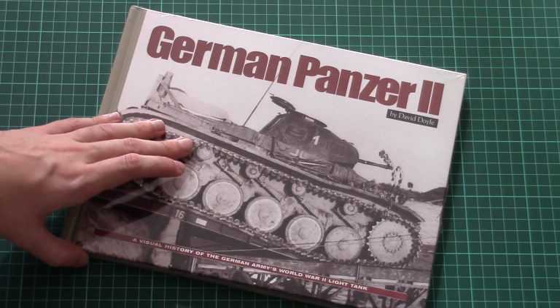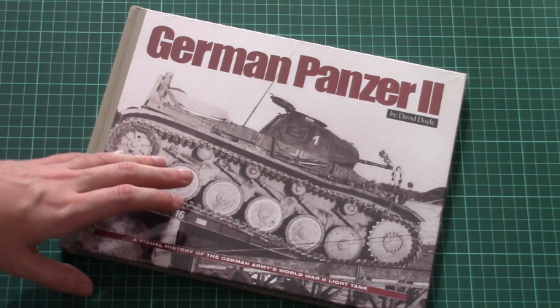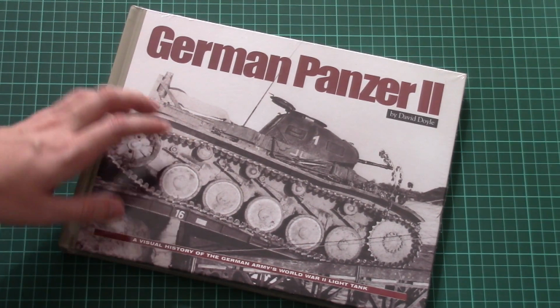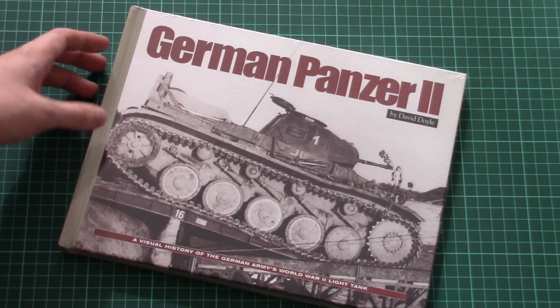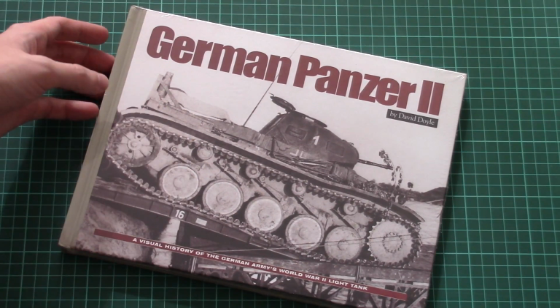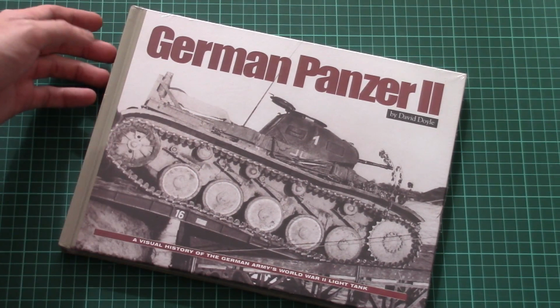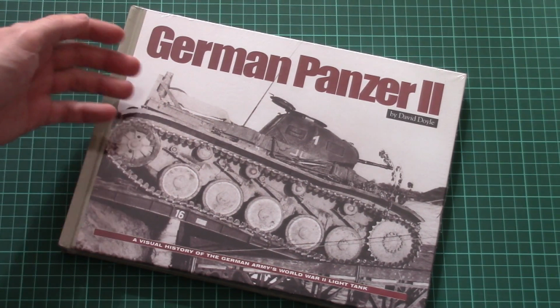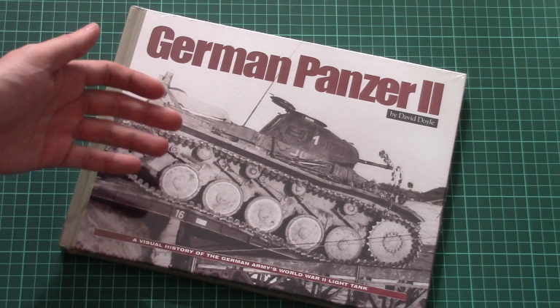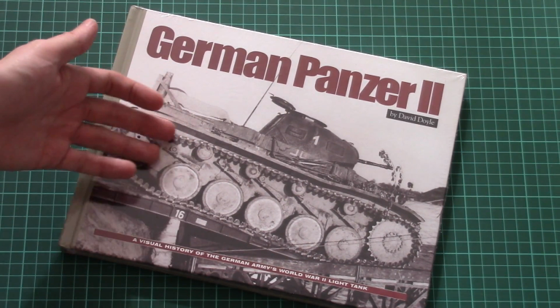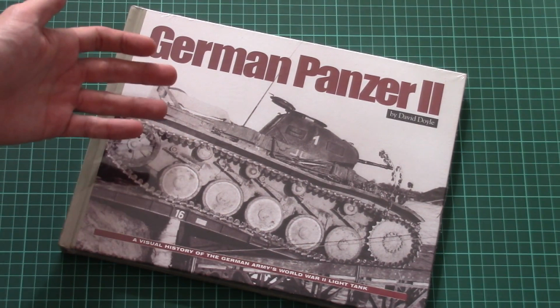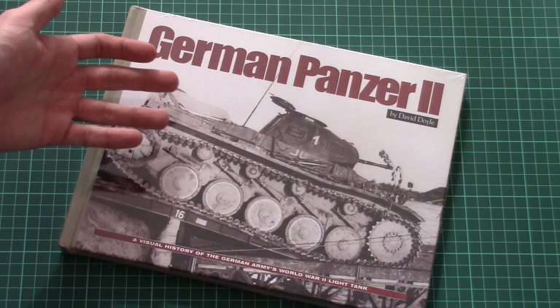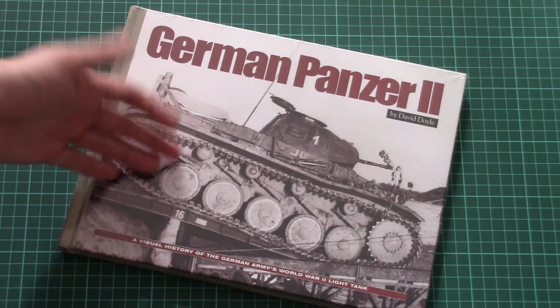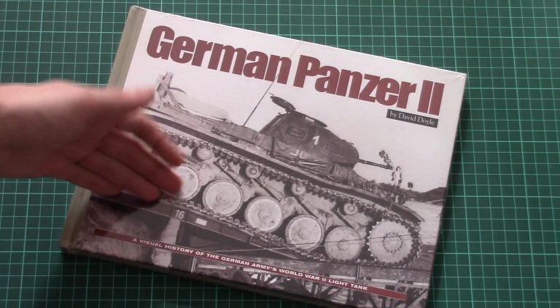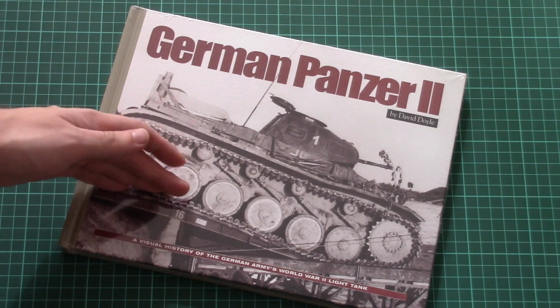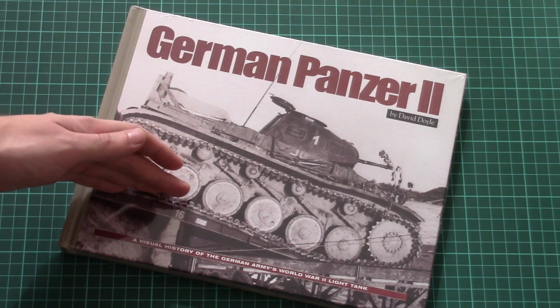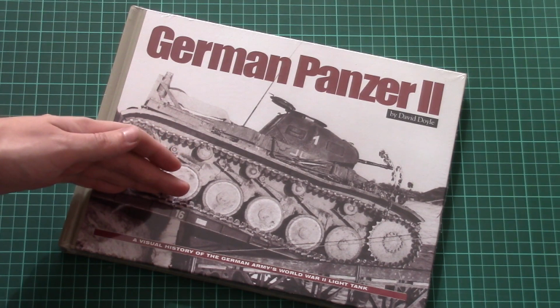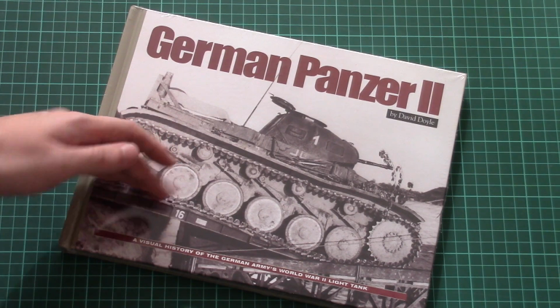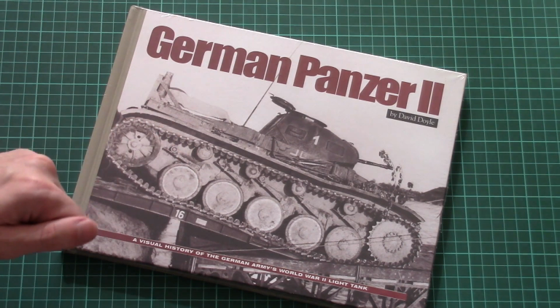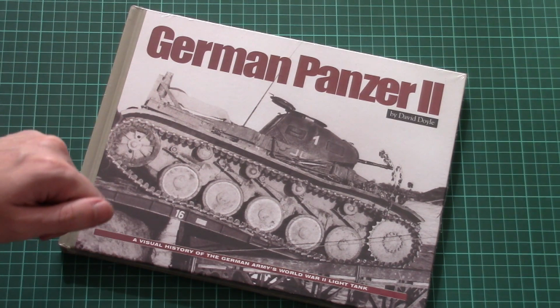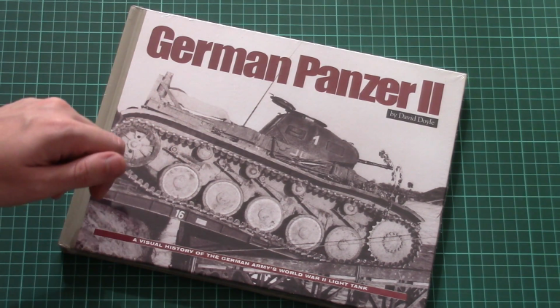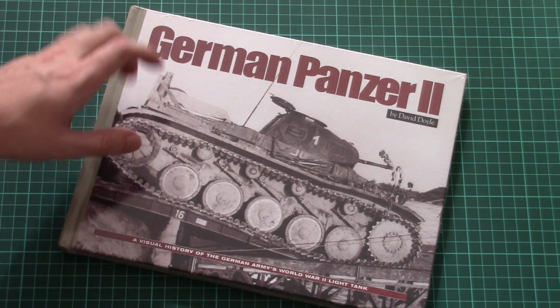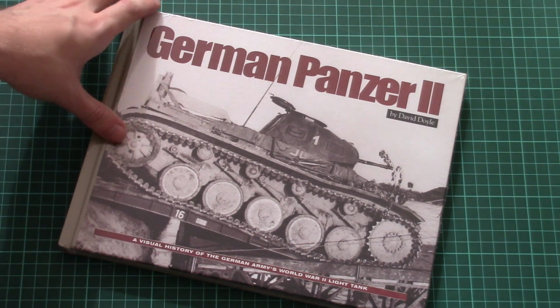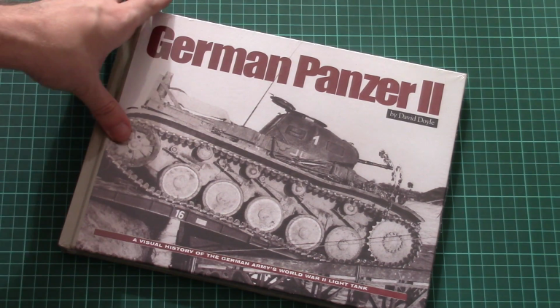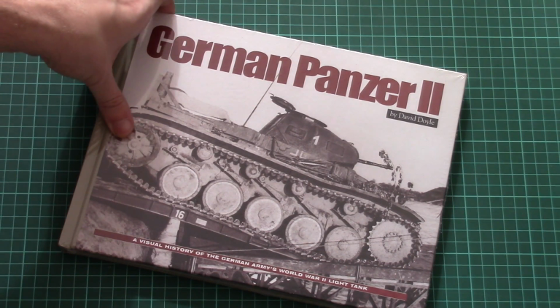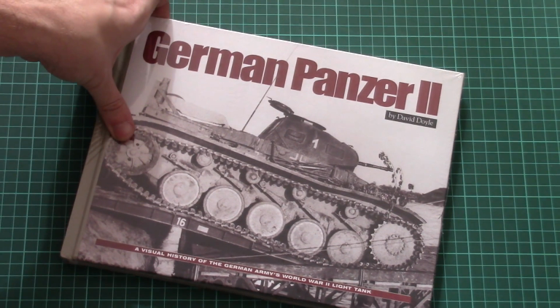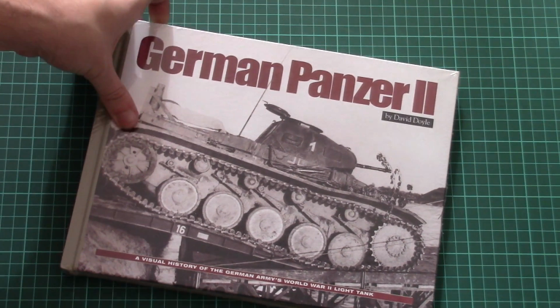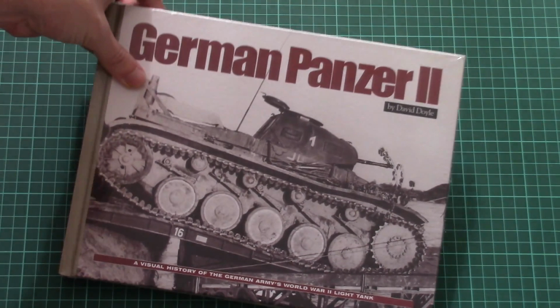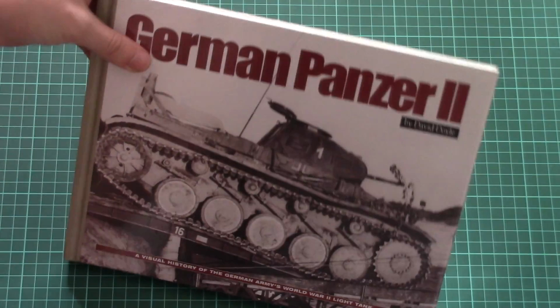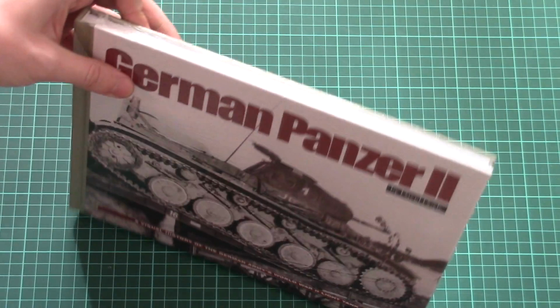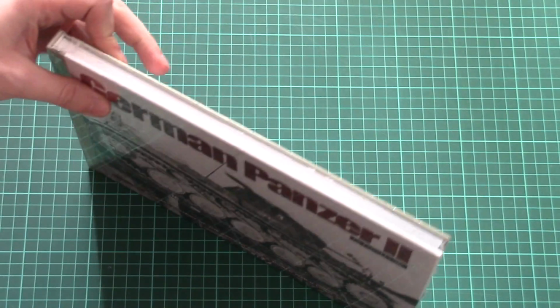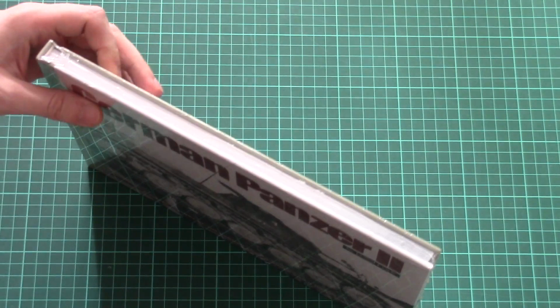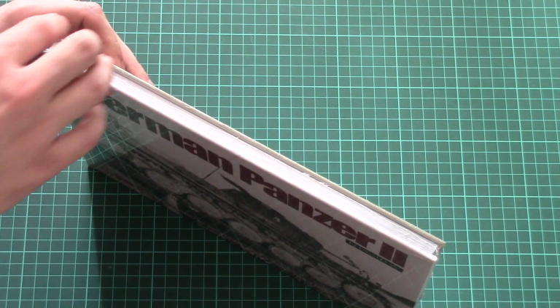Actually this tank is famous because it's the first German cannon-armed tank, and it remained in production for quite a long time. So here you'll find quite useful photos for your projects.